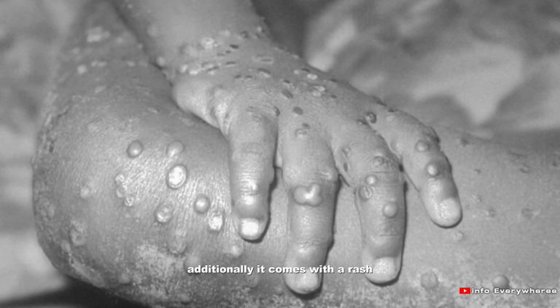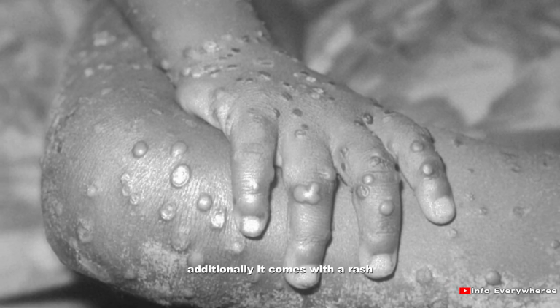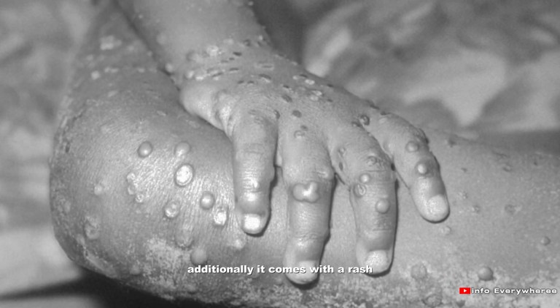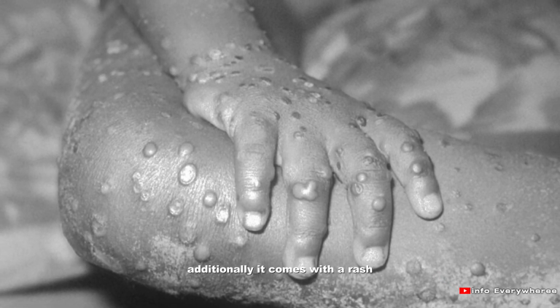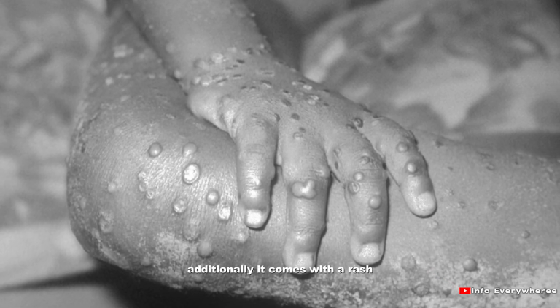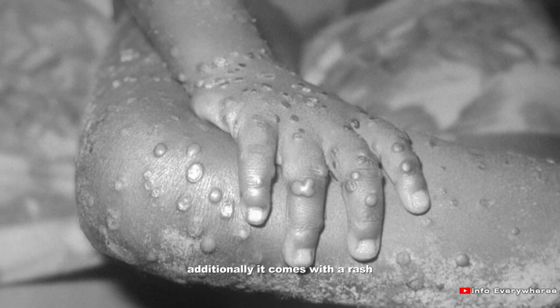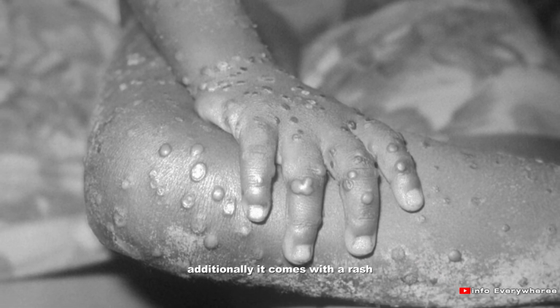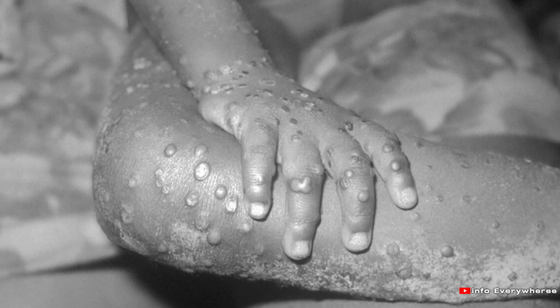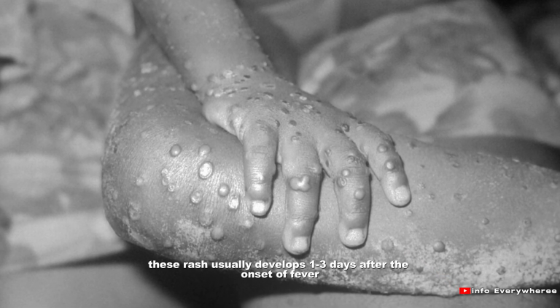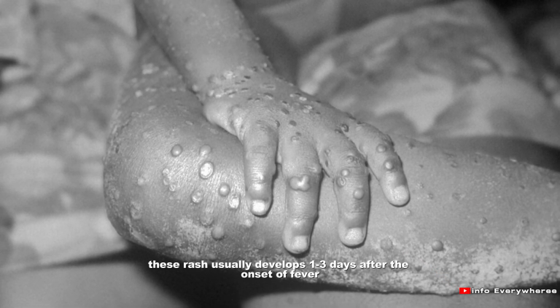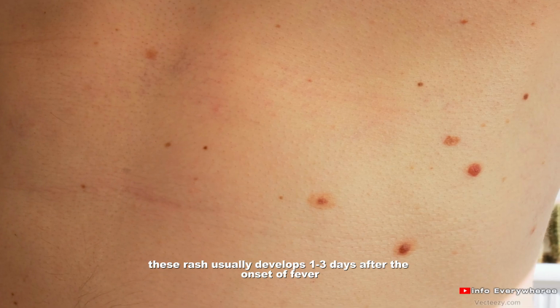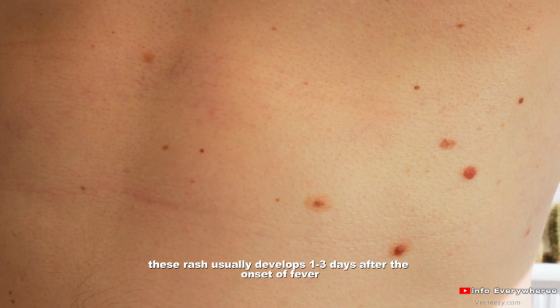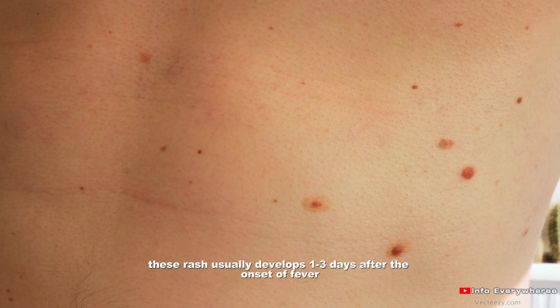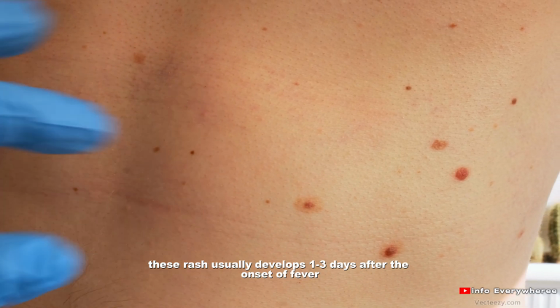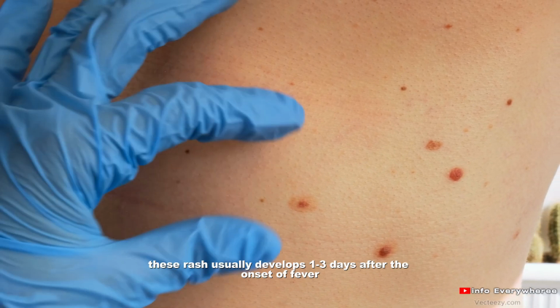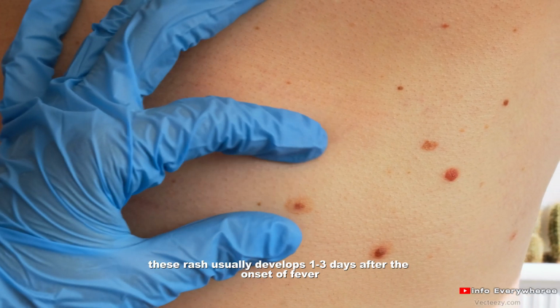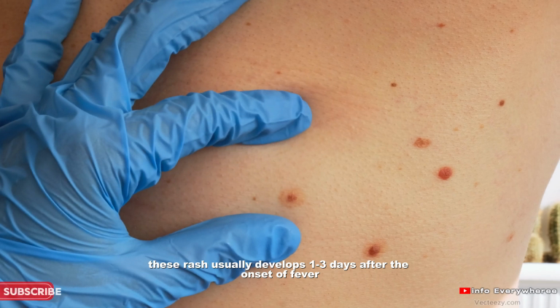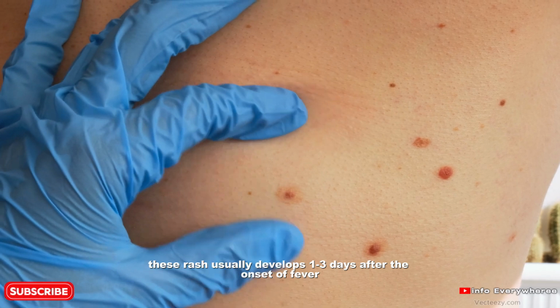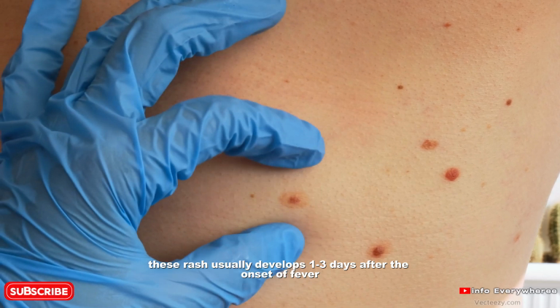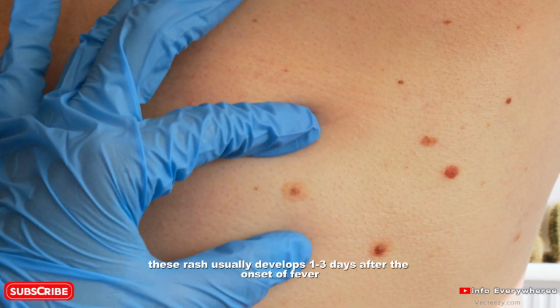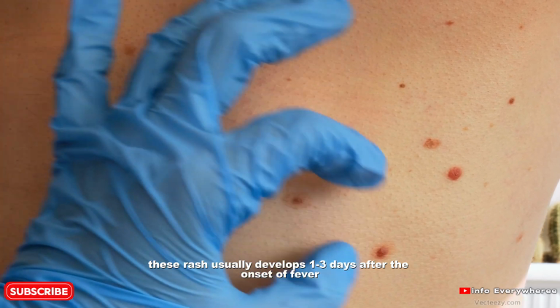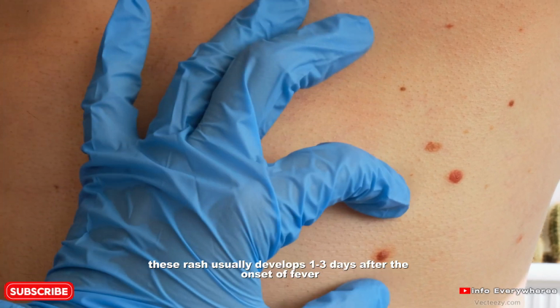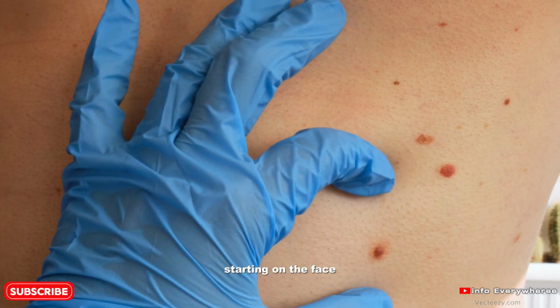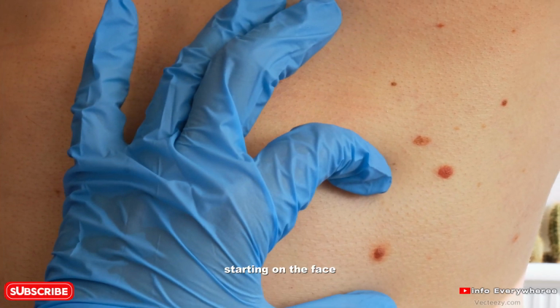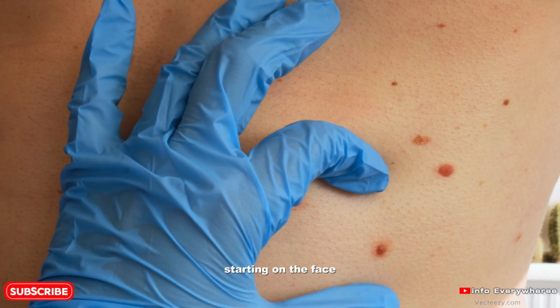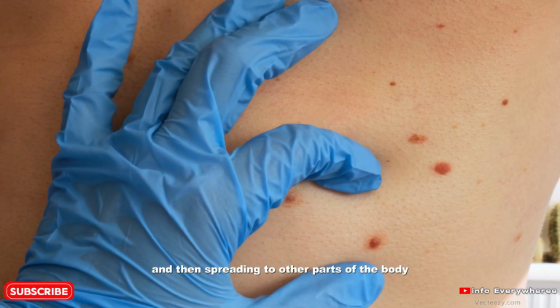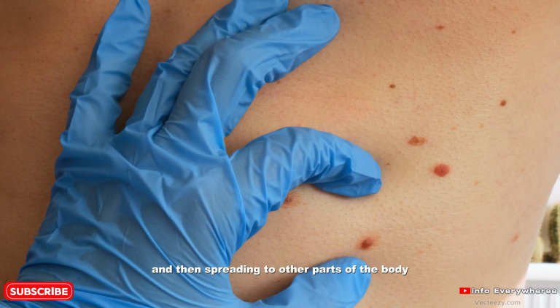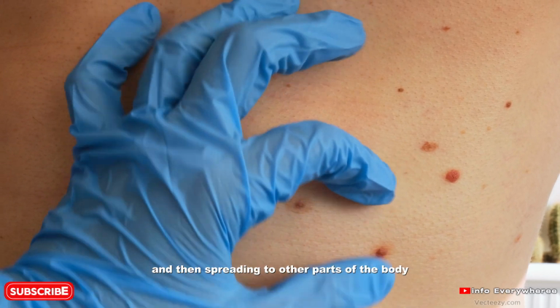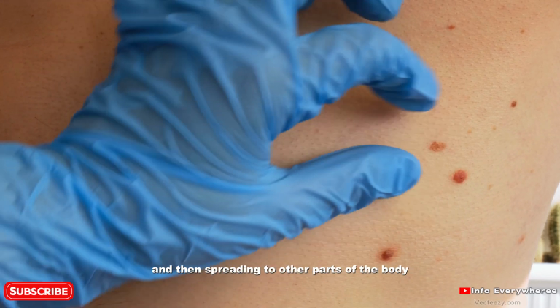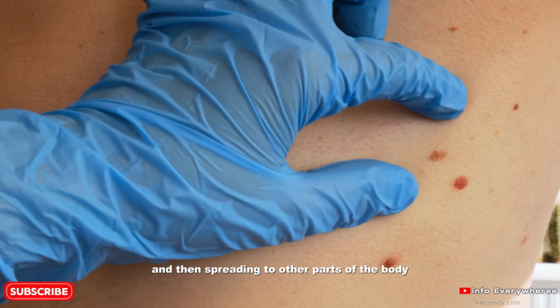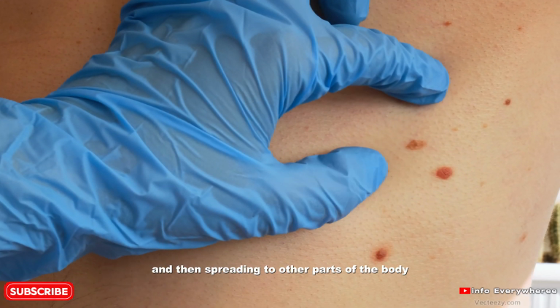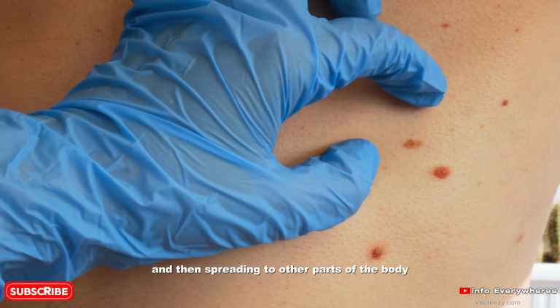Additionally, it comes with a rash. This rash usually develops 1 to 3 days after the onset of fever, starting on the face and then spreading to other parts of the body.